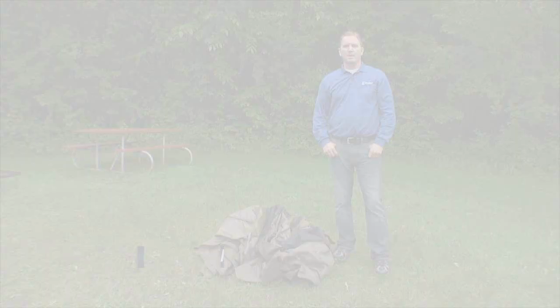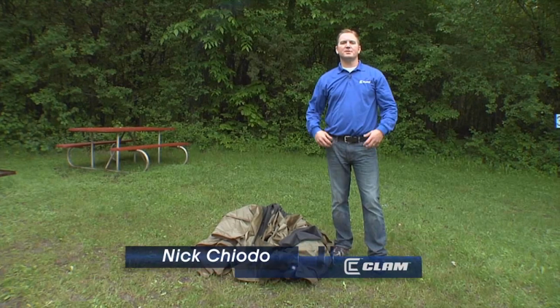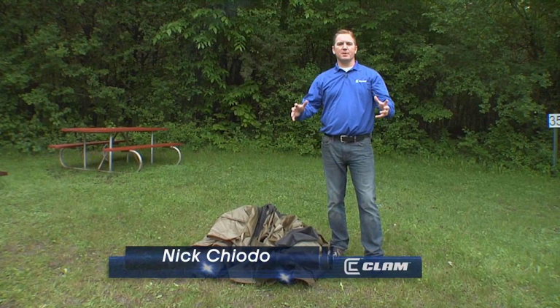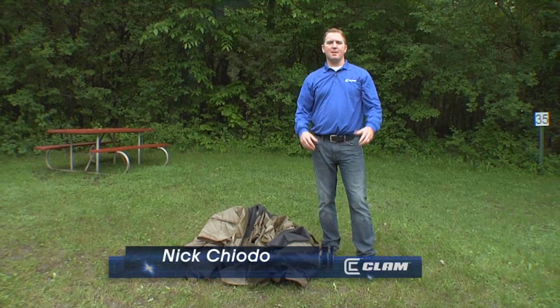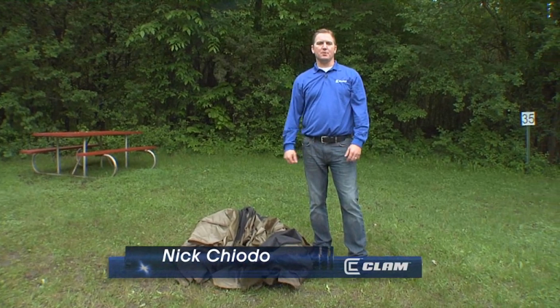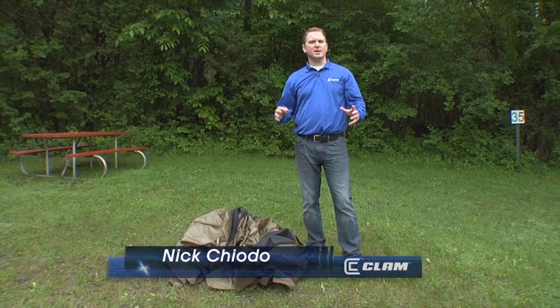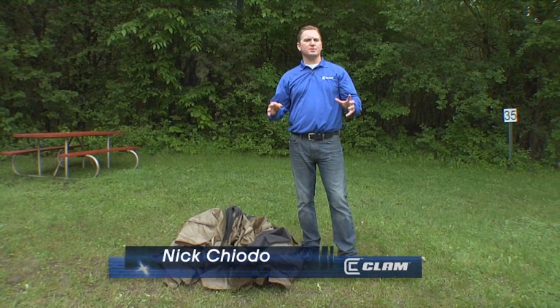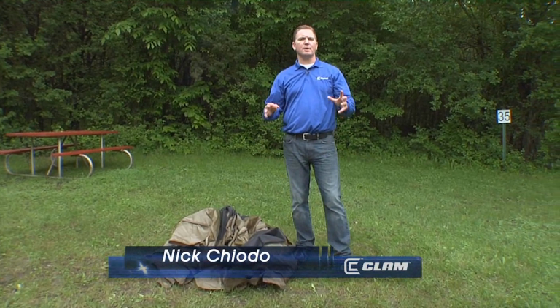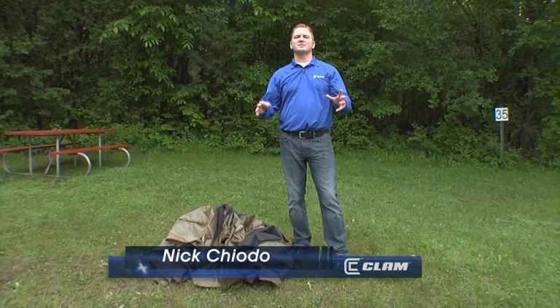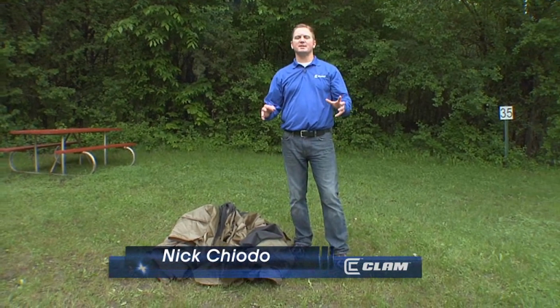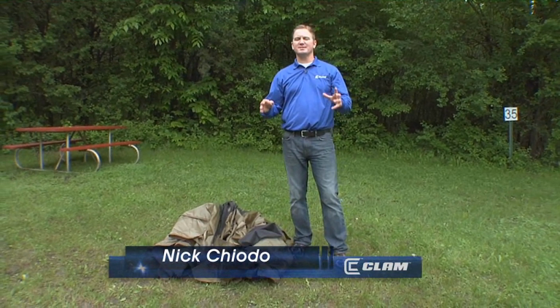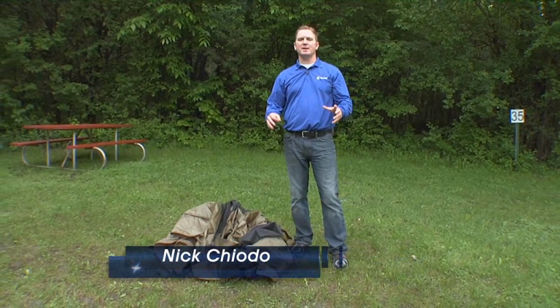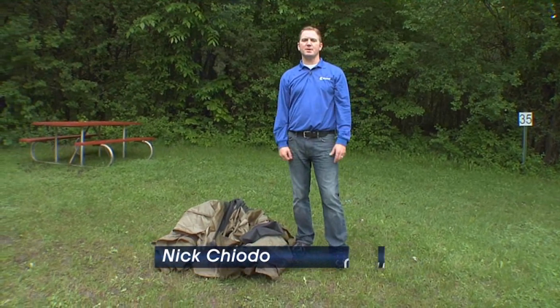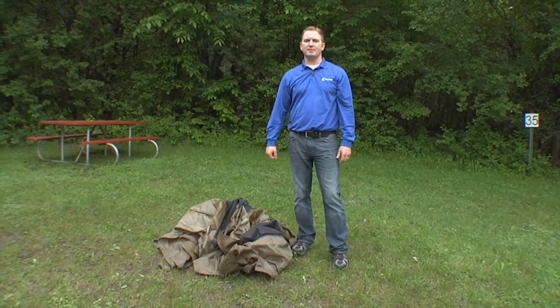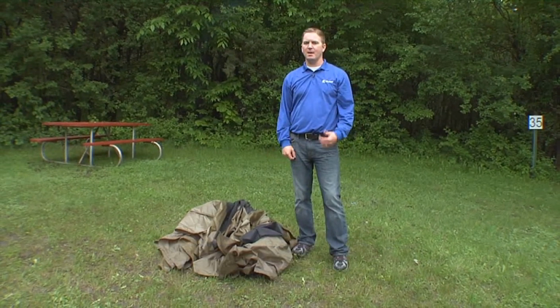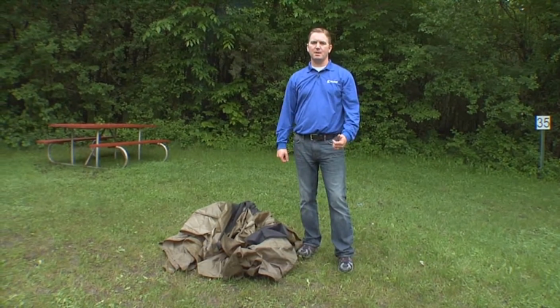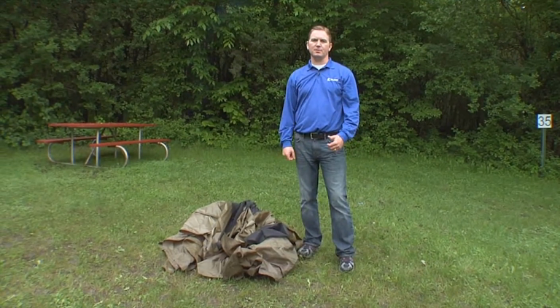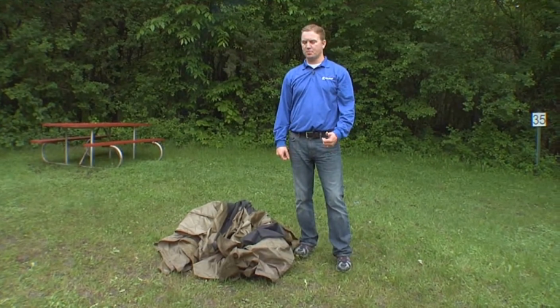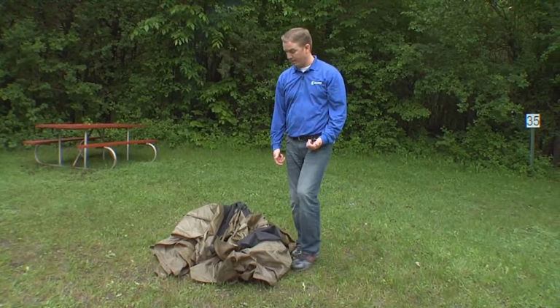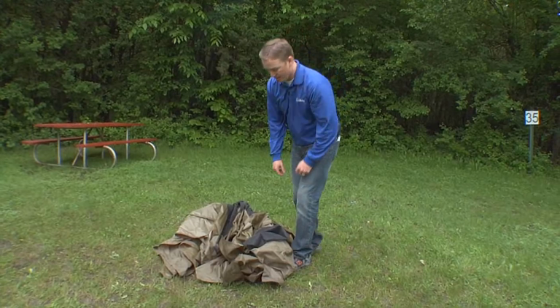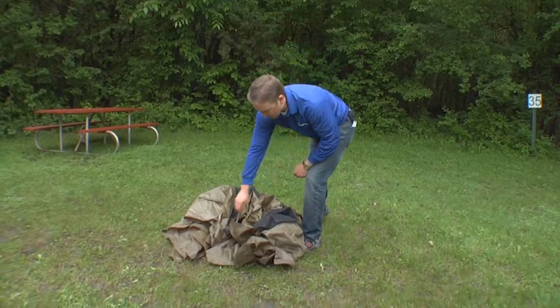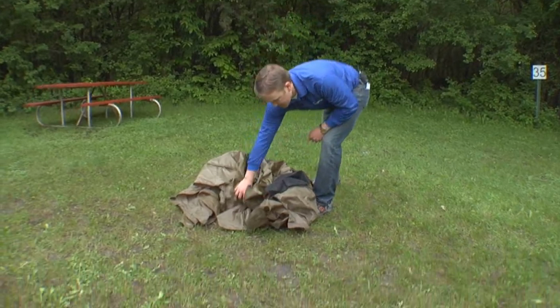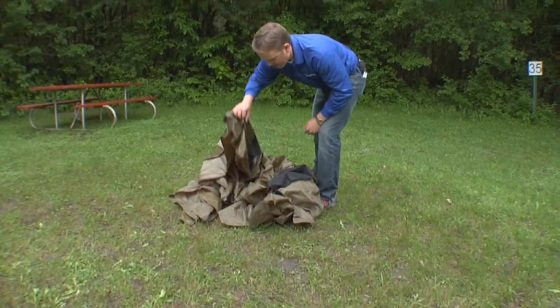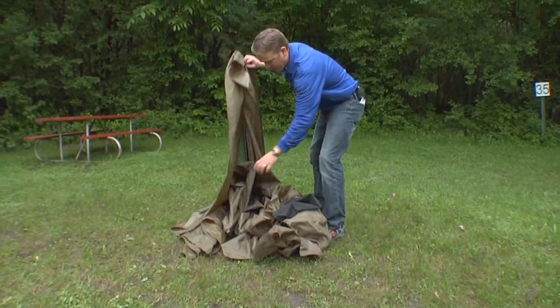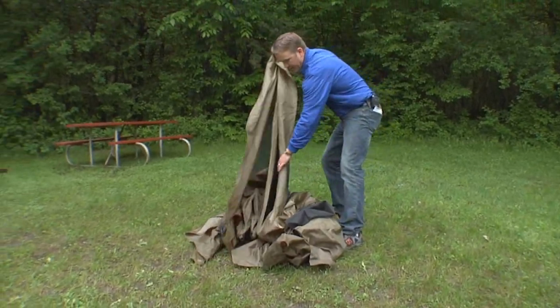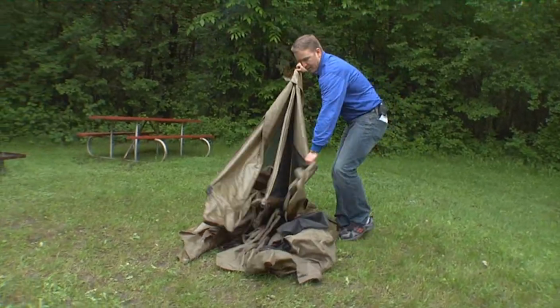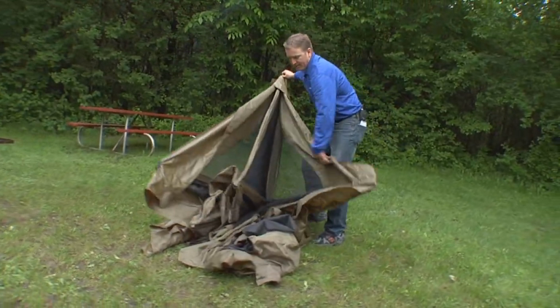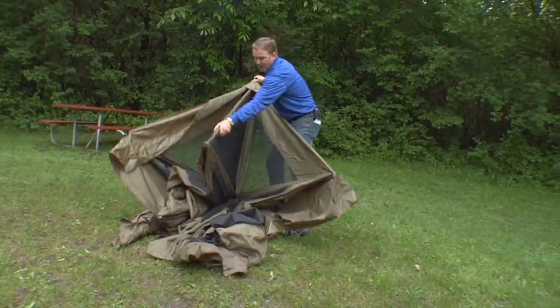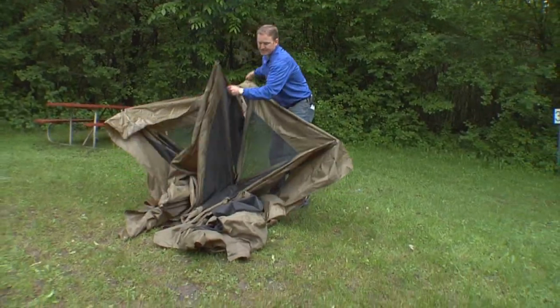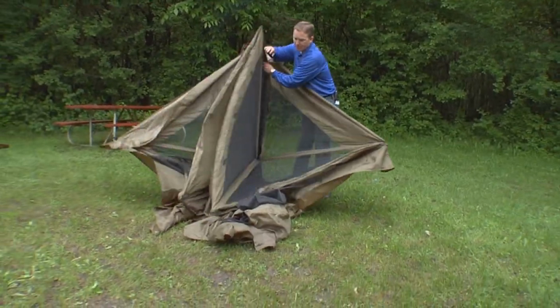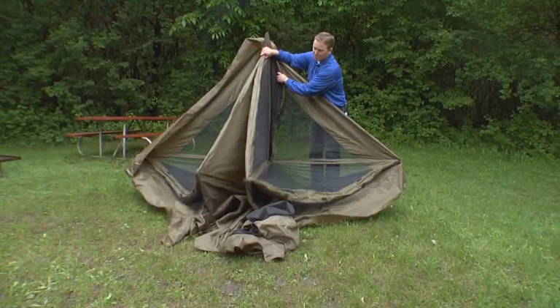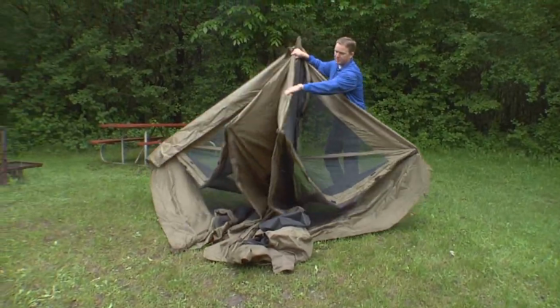Hey, Nick Chato here with Clam Outdoors. Let's take a closer look at the 1660 Meg screen tent that Clam came out with this spring. Super easy setup, ready out of the box, no loose parts.